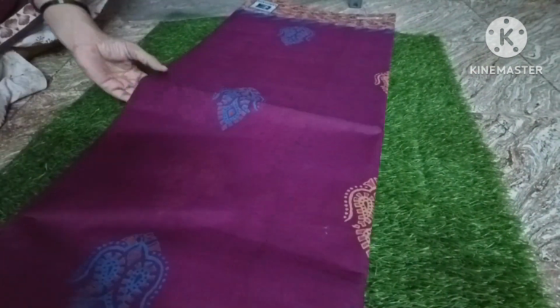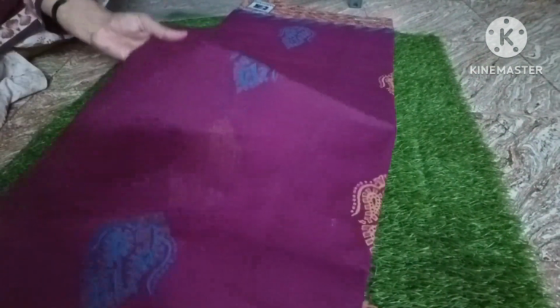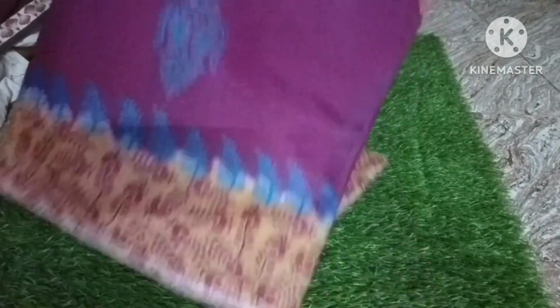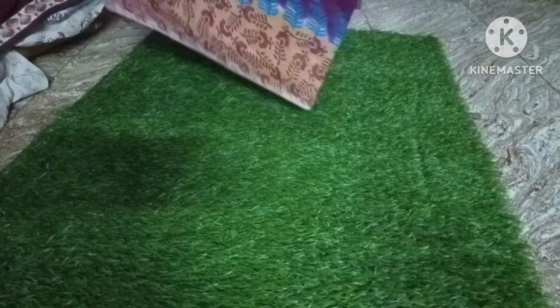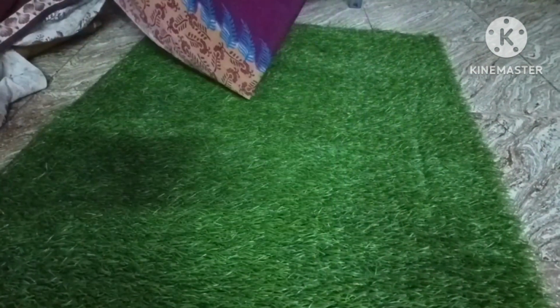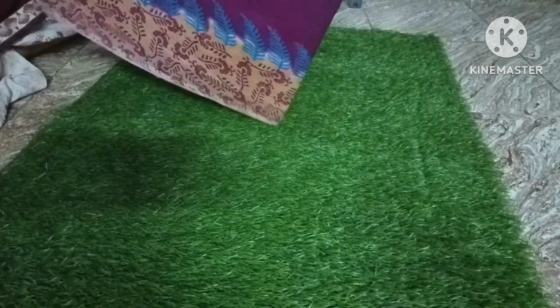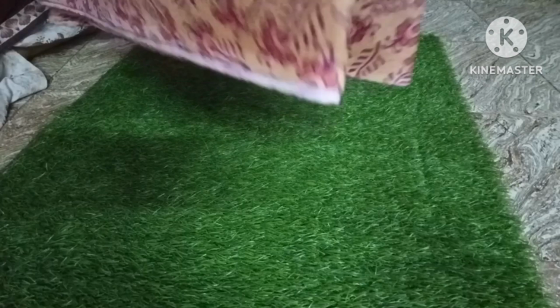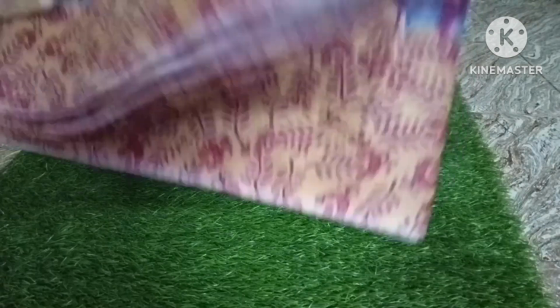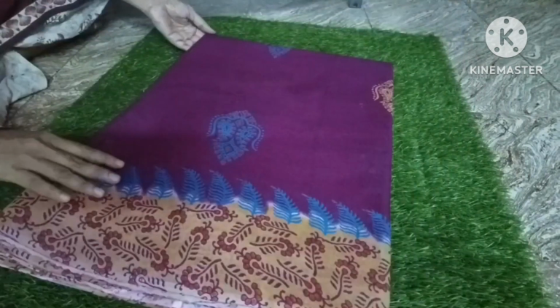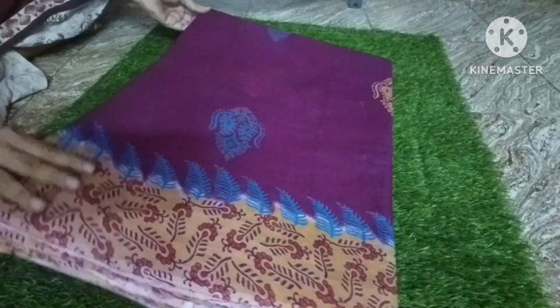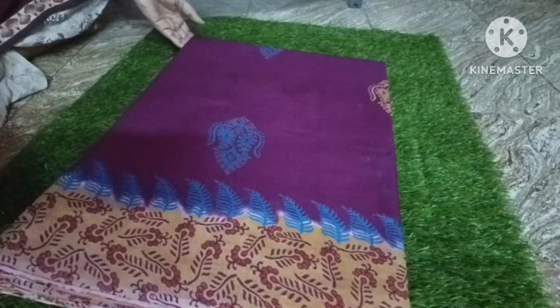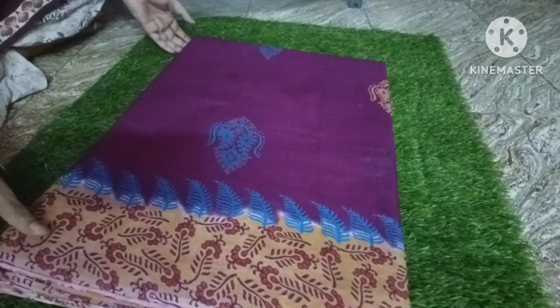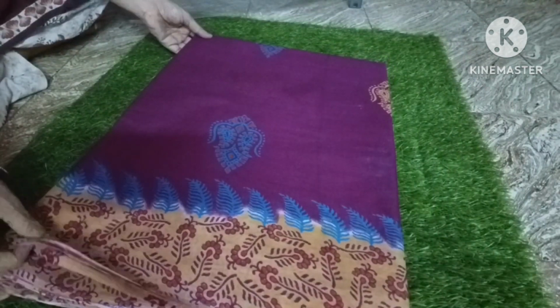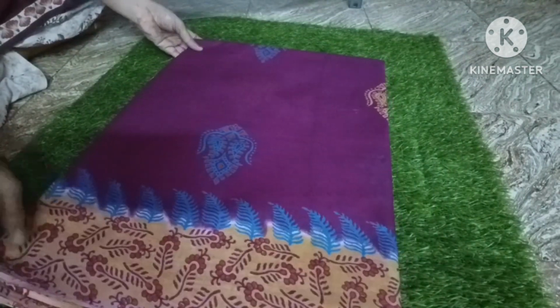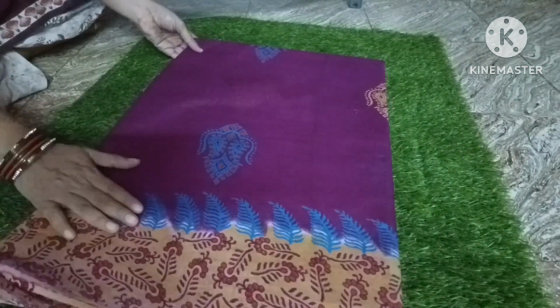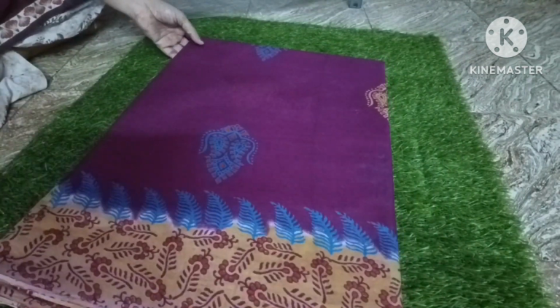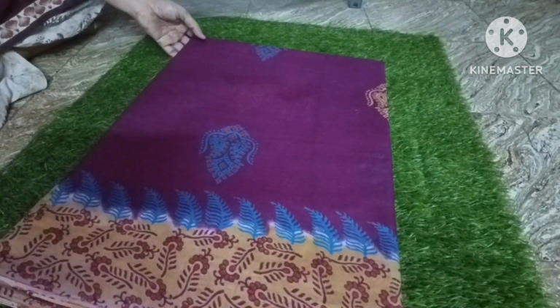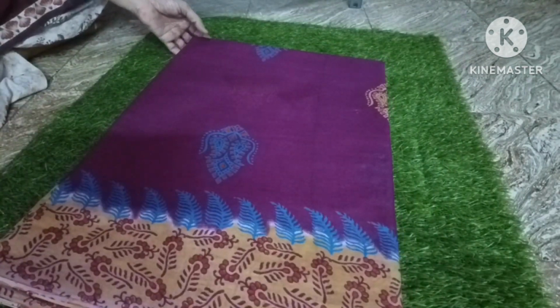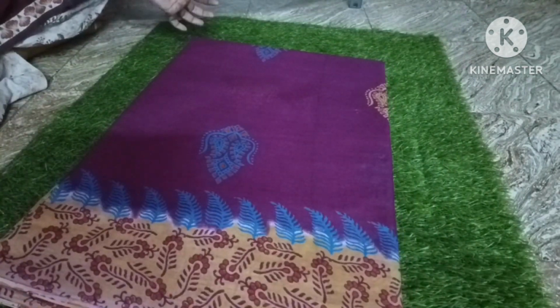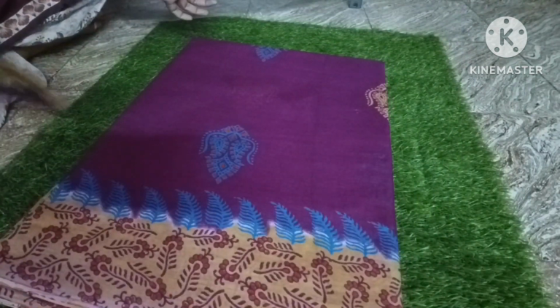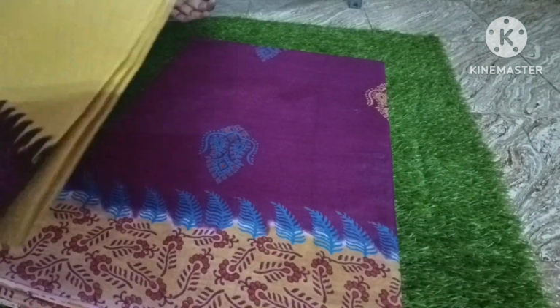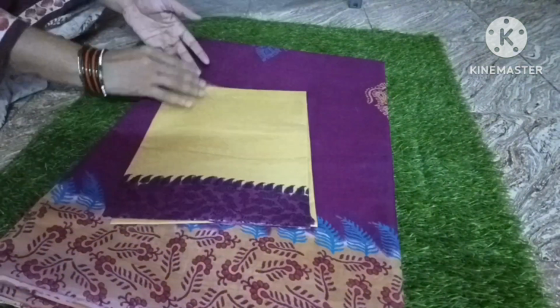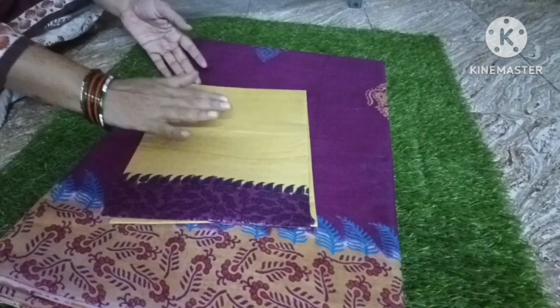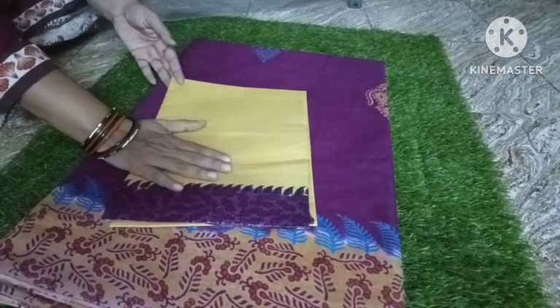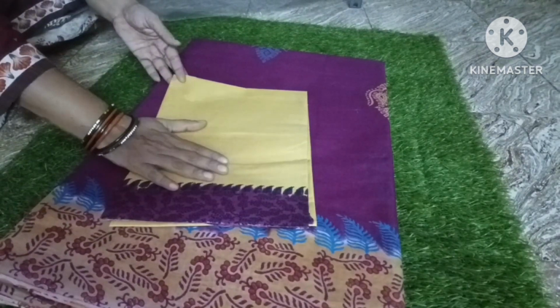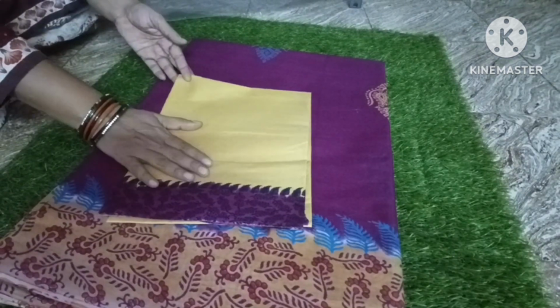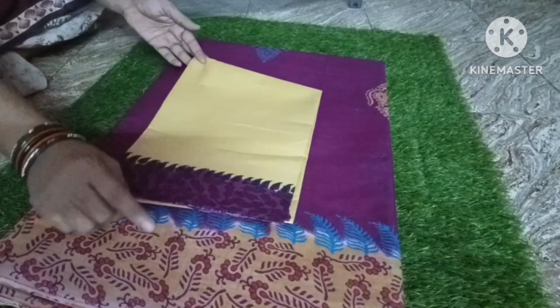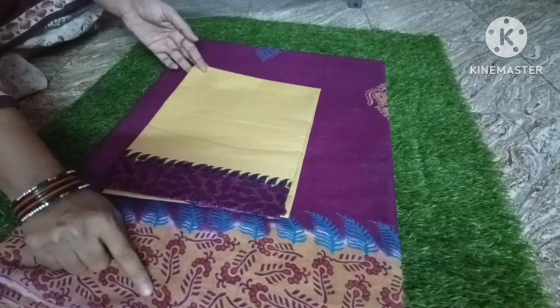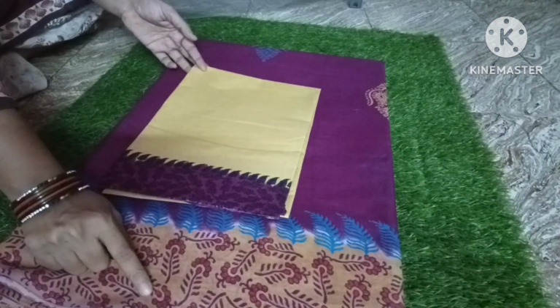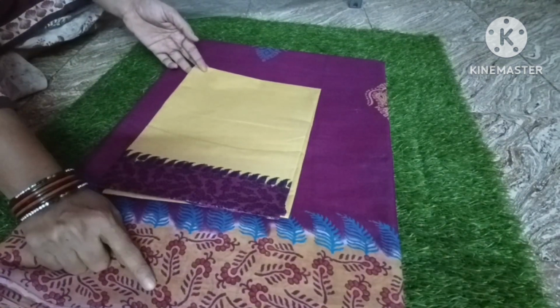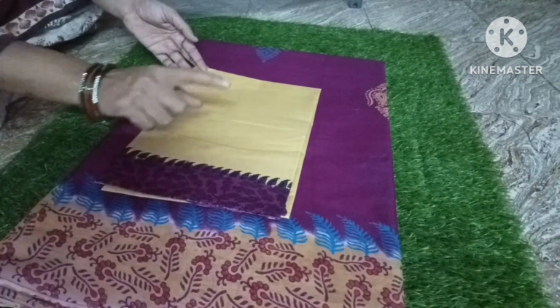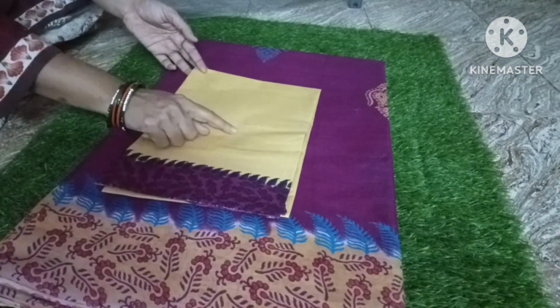The first design is here. The blouse piece is here. The first design has the same color combination throughout.